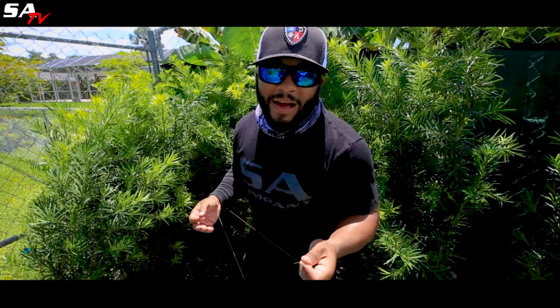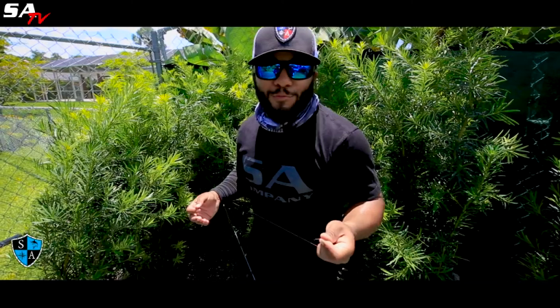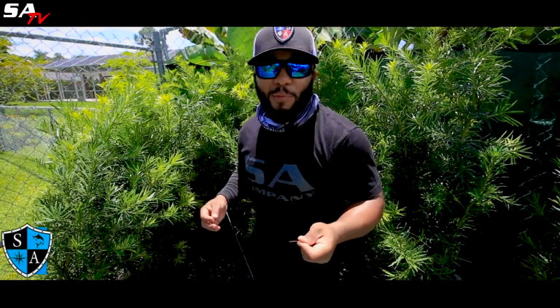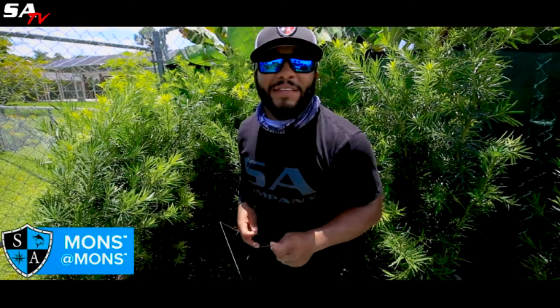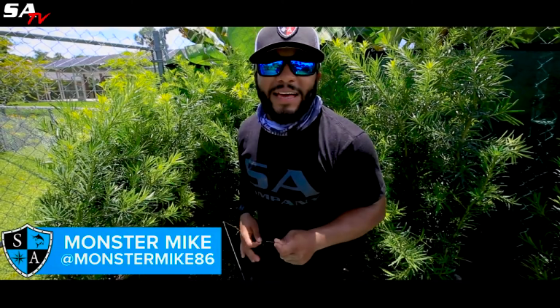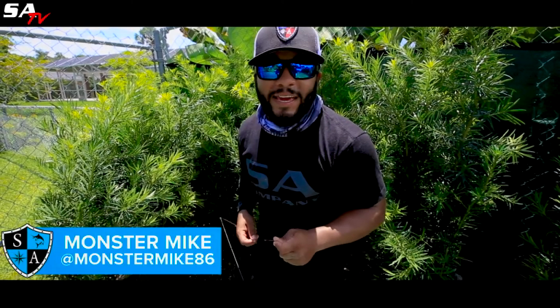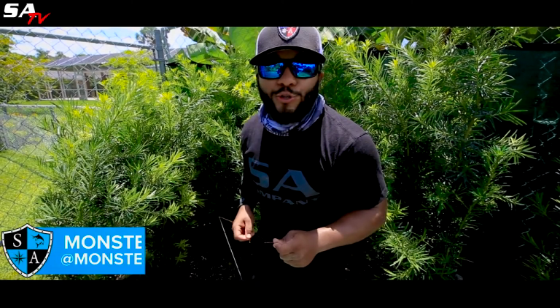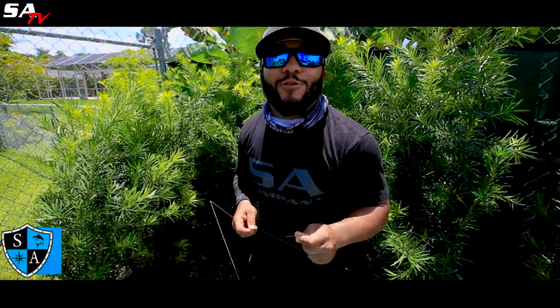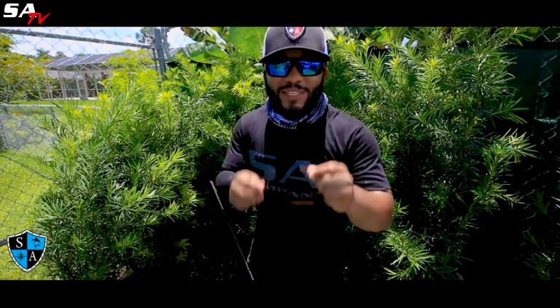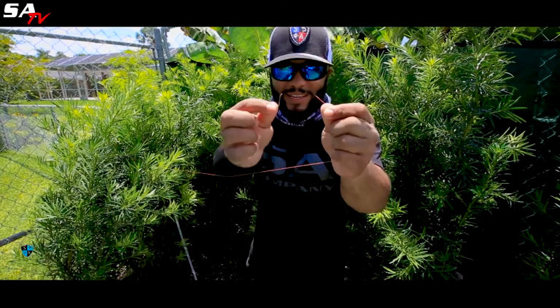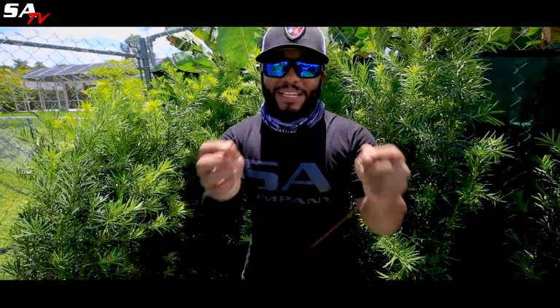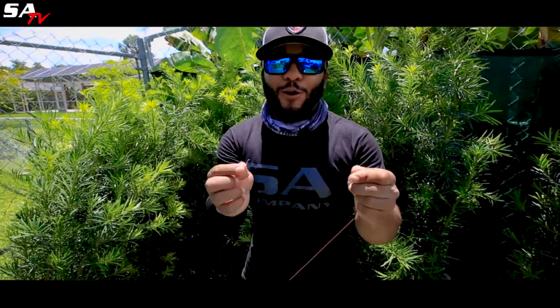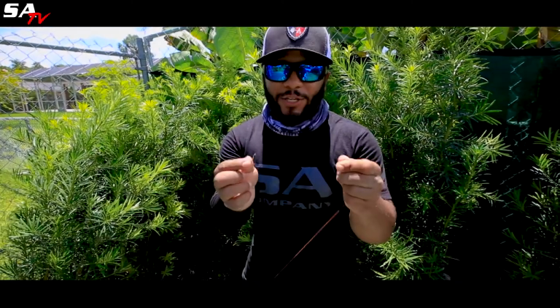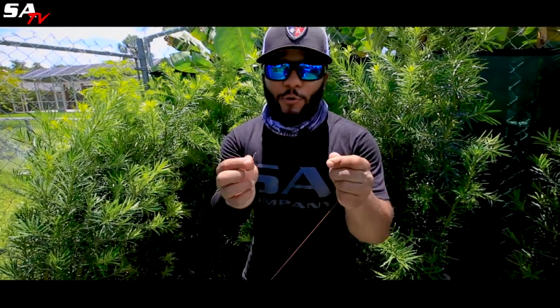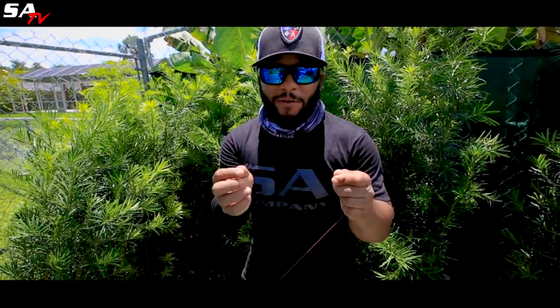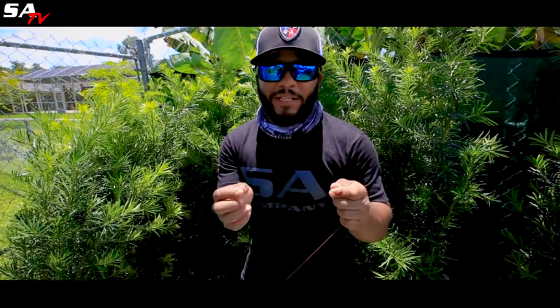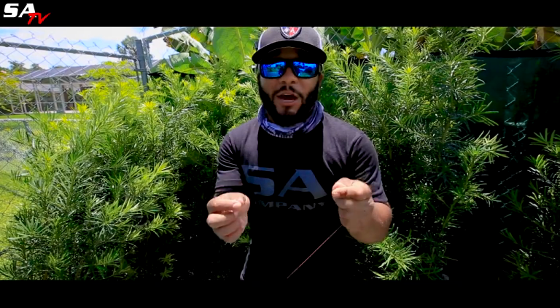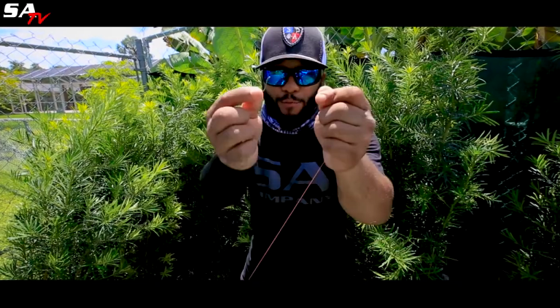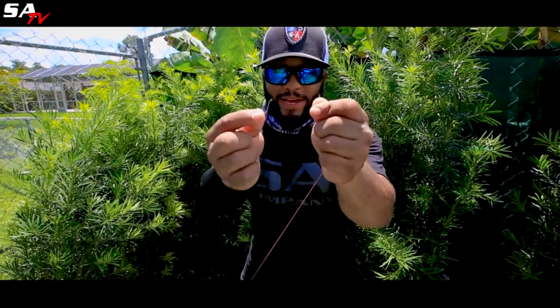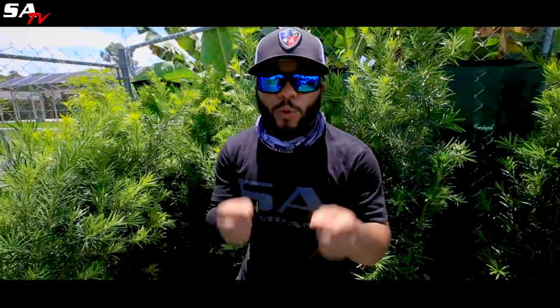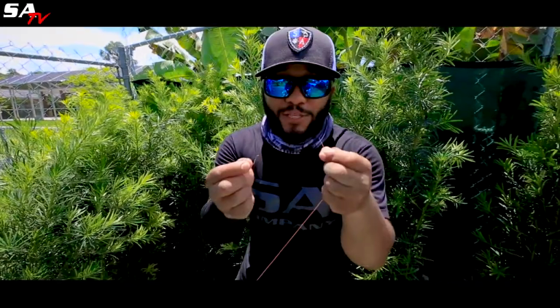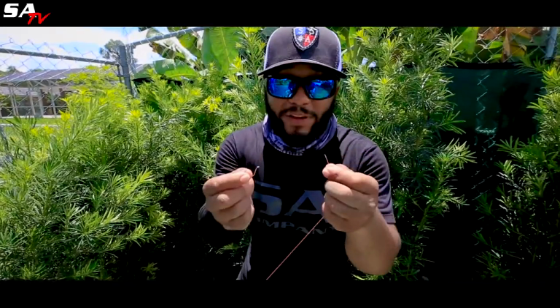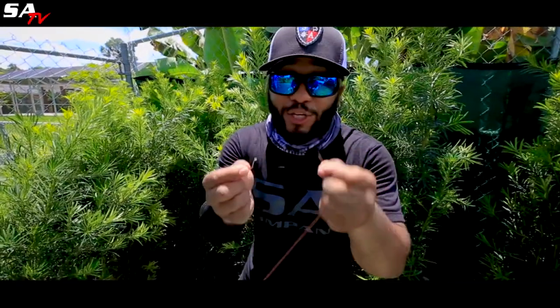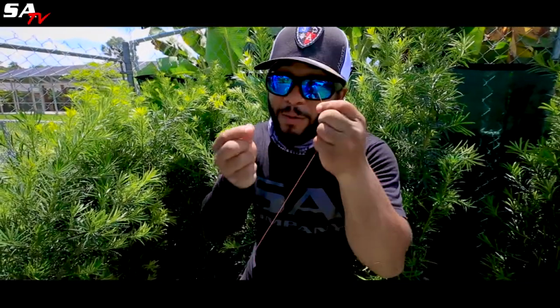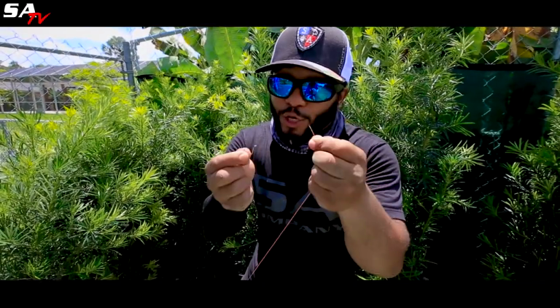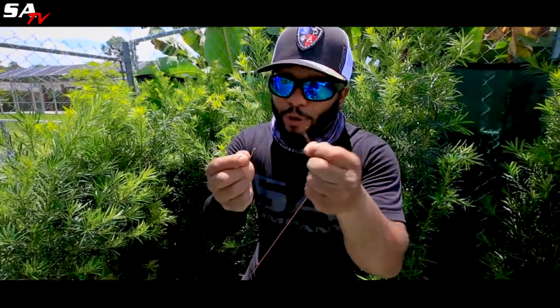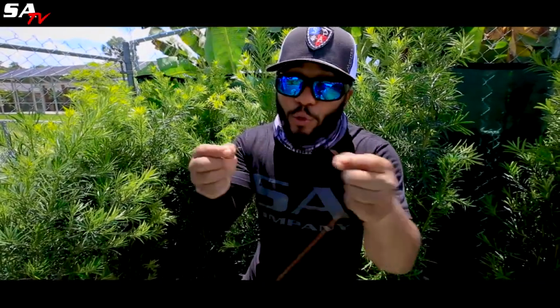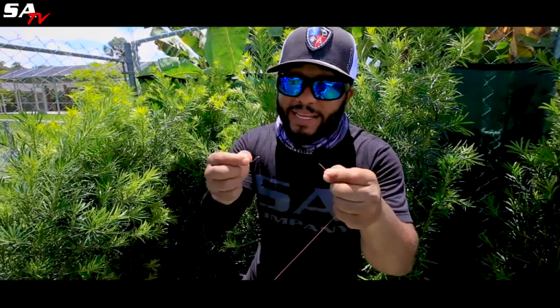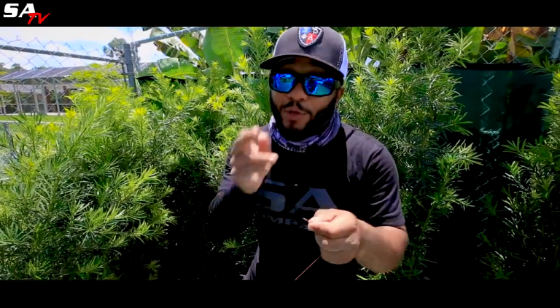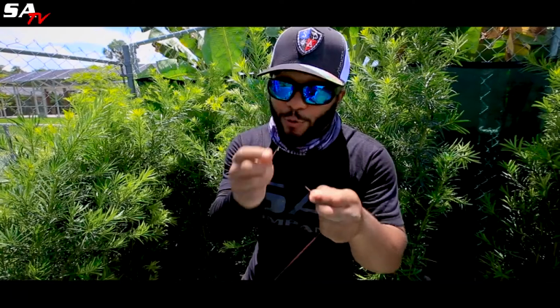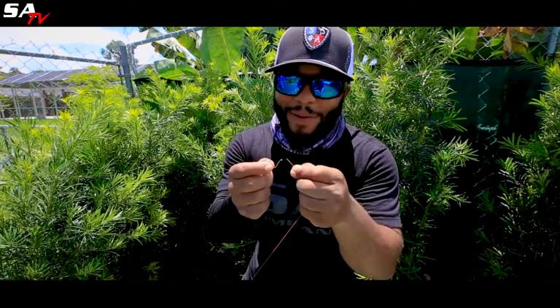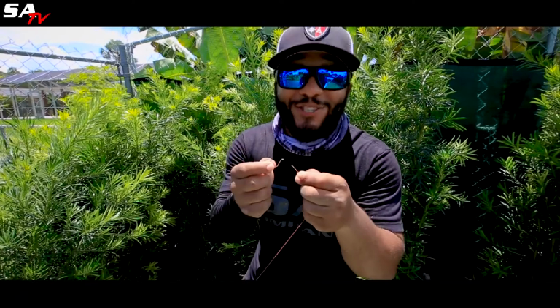Hi, this is Monster Mike and this is SA's all-new how-to series. Today we're going to show you a modified clinch knot for braid. Without this modification your braid will slip, so pay attention.